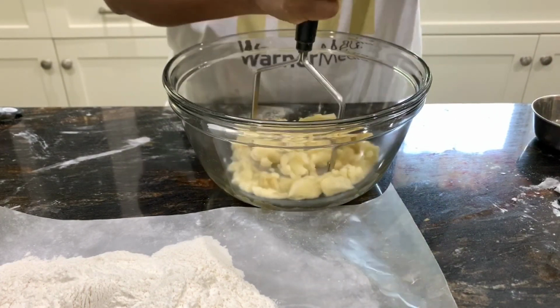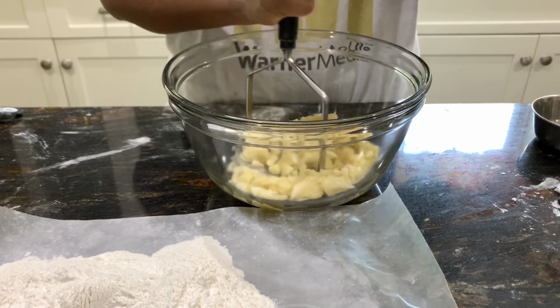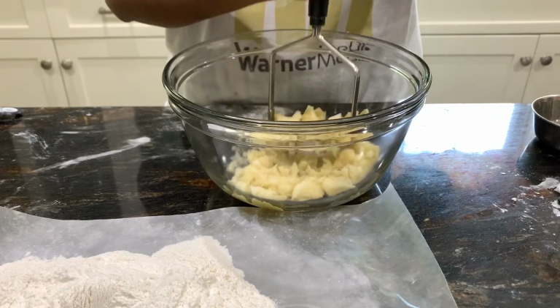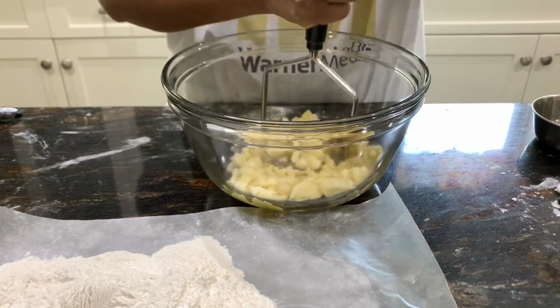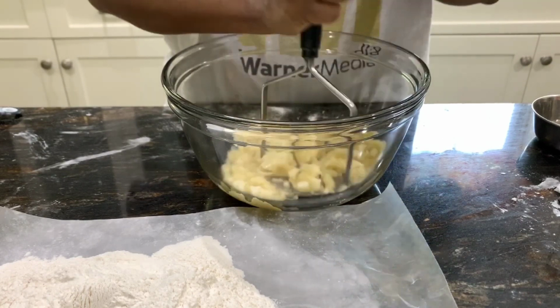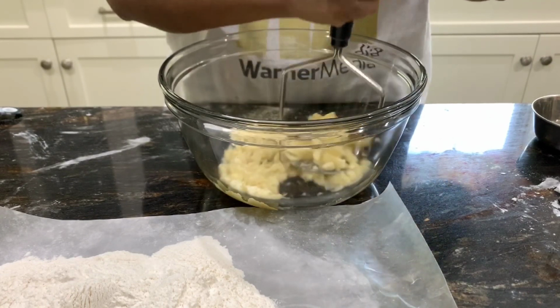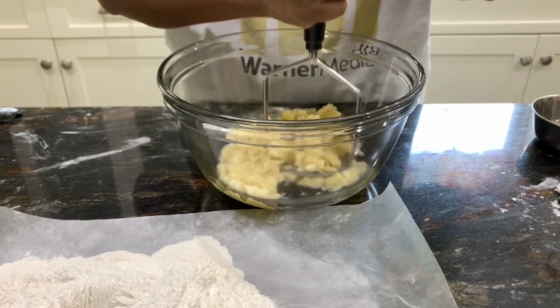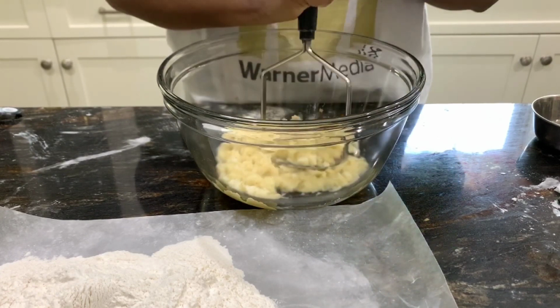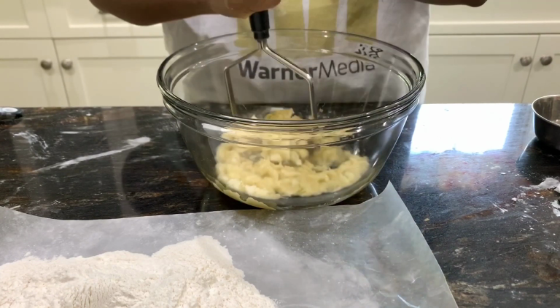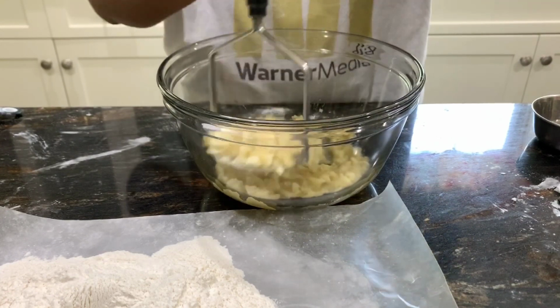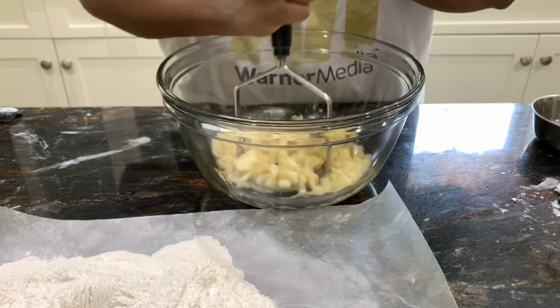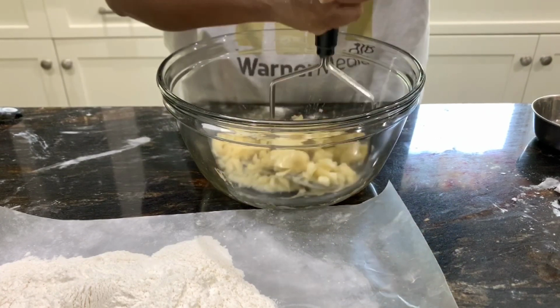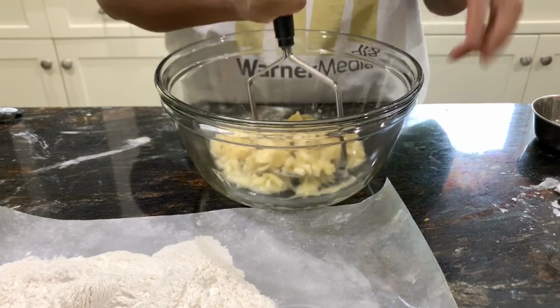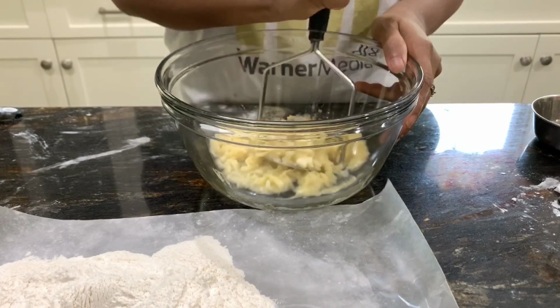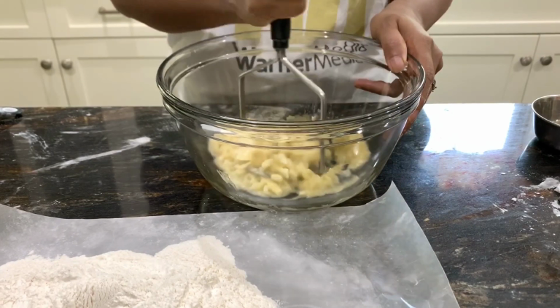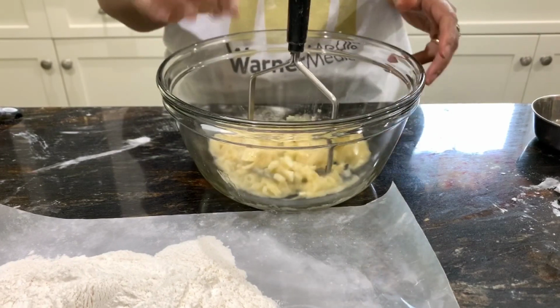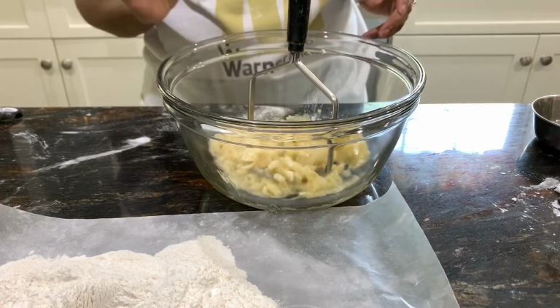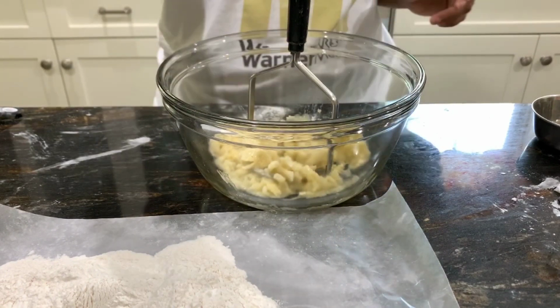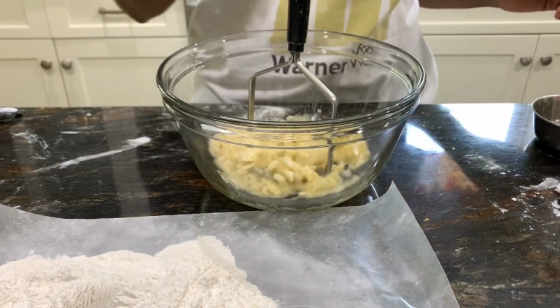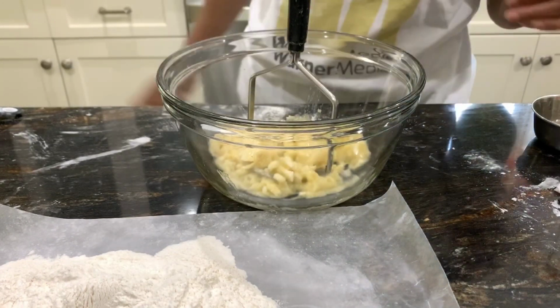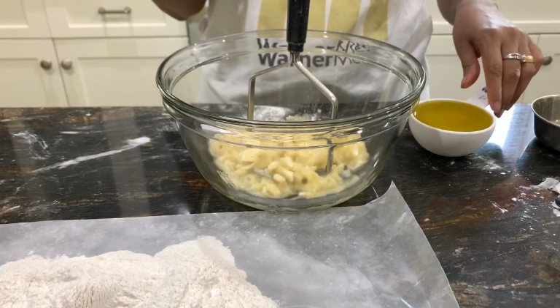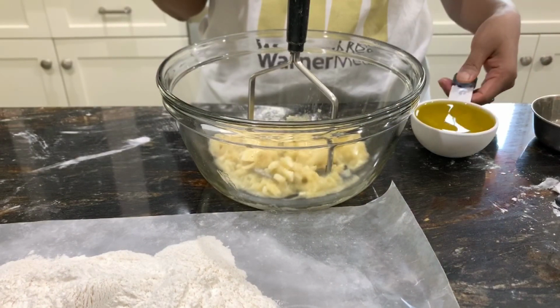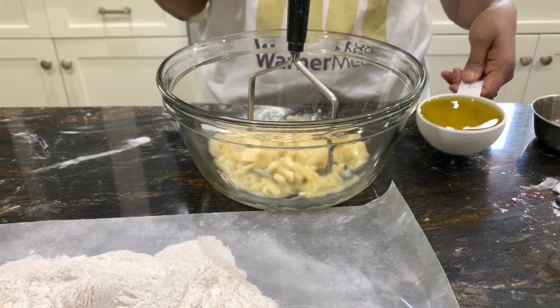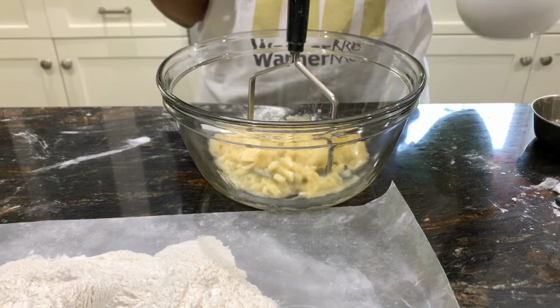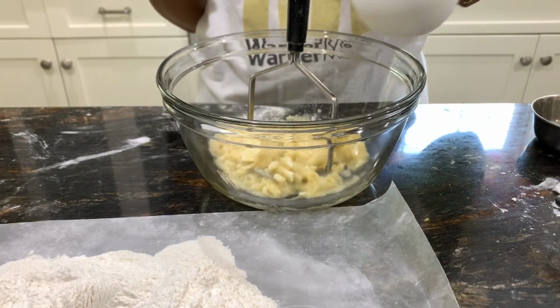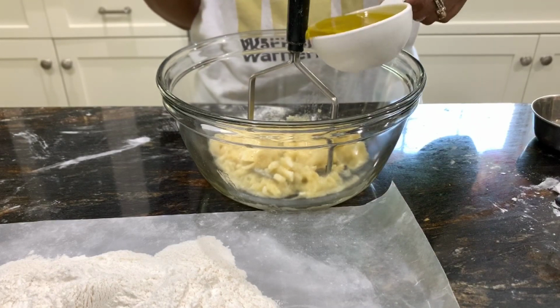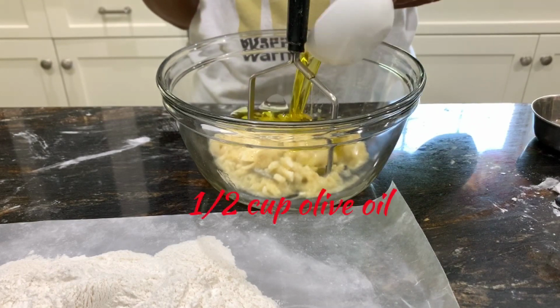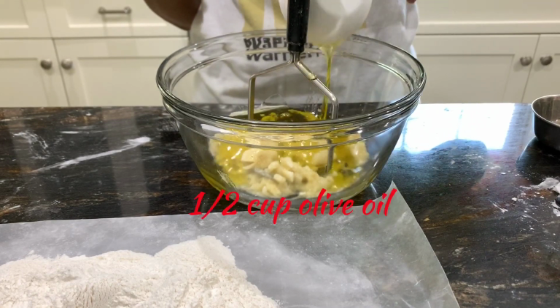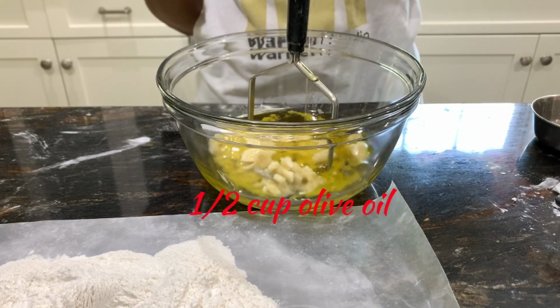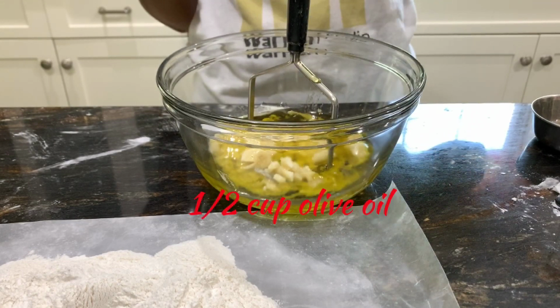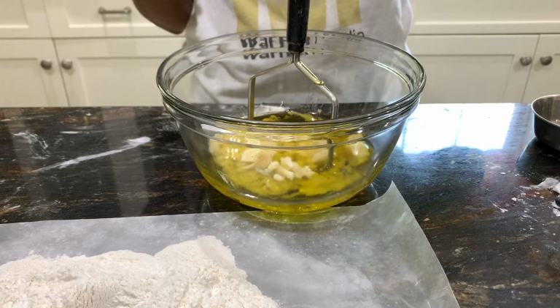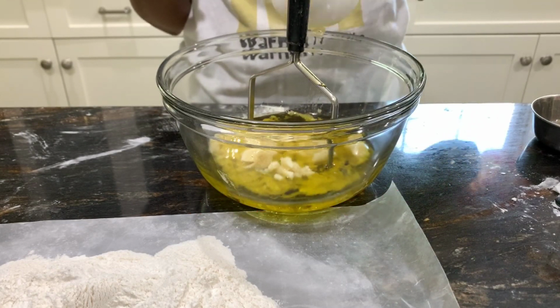Now I have two small ripe bananas and I'm mashing them. Next we'll add half a cup of olive oil, or you can also use avocado oil.